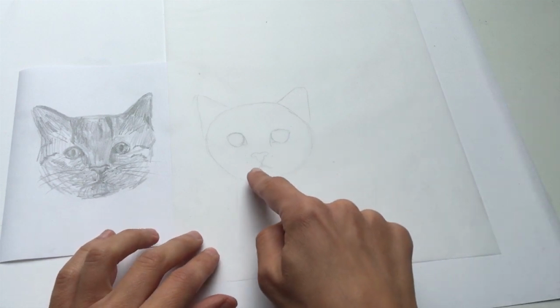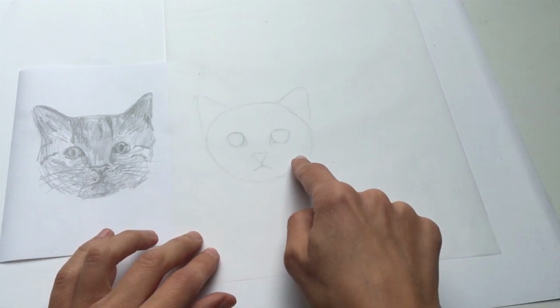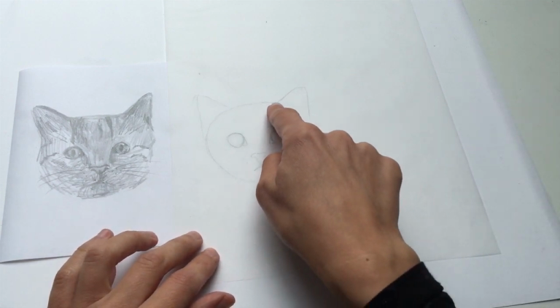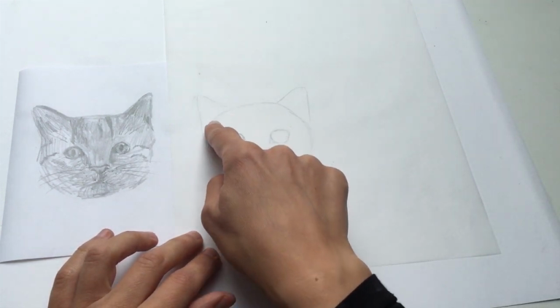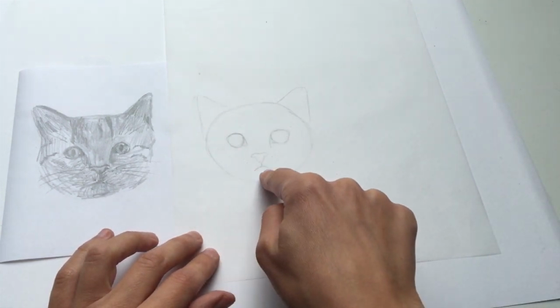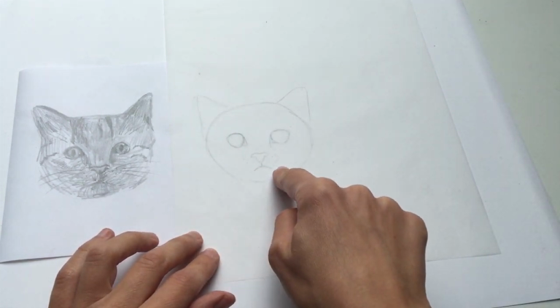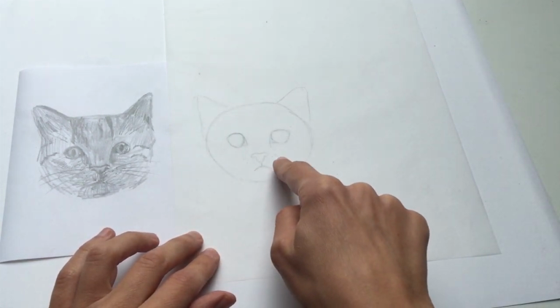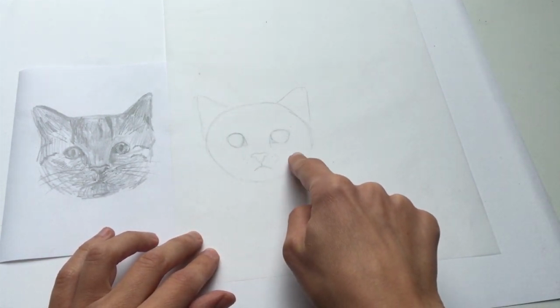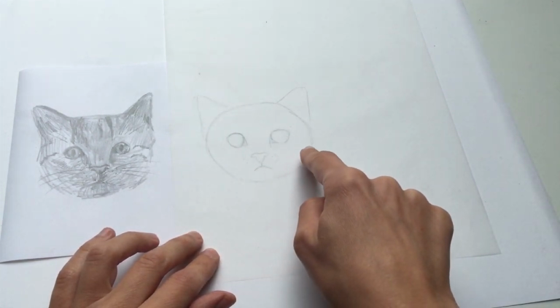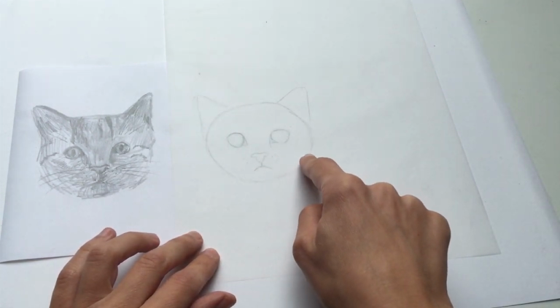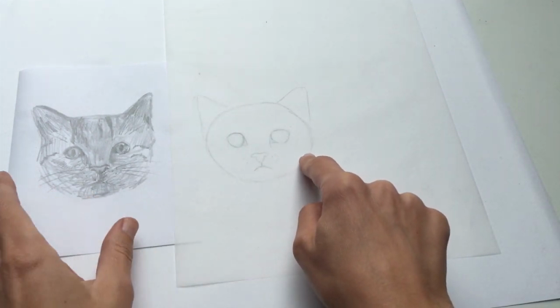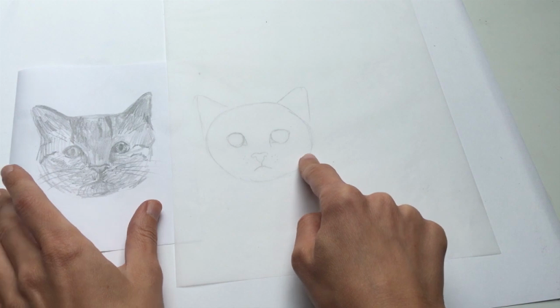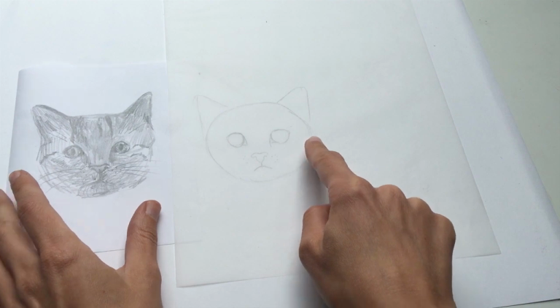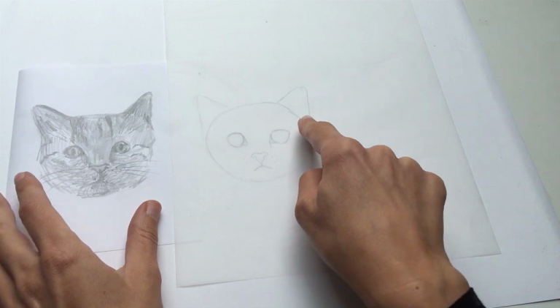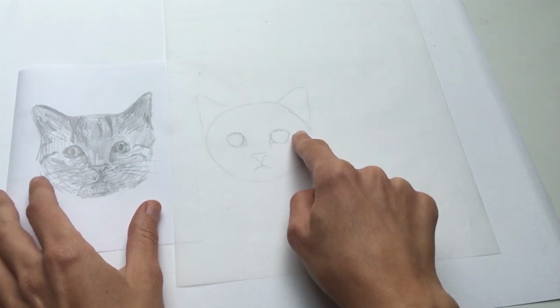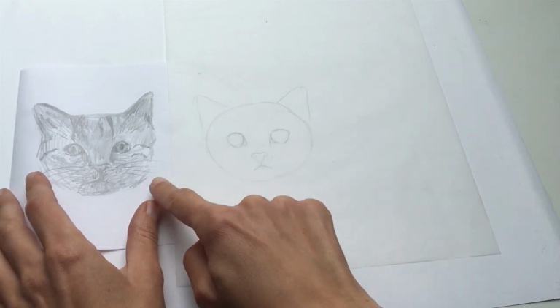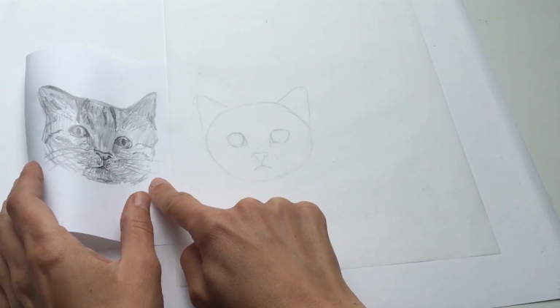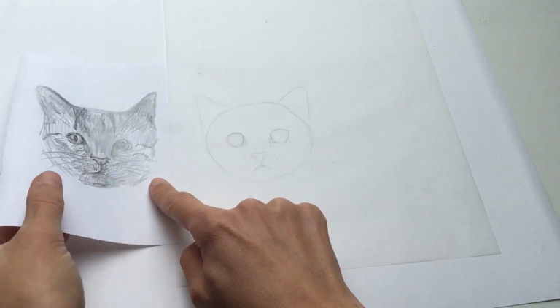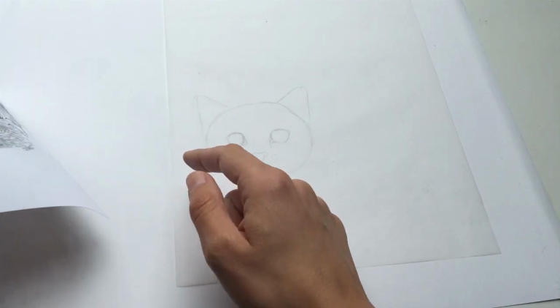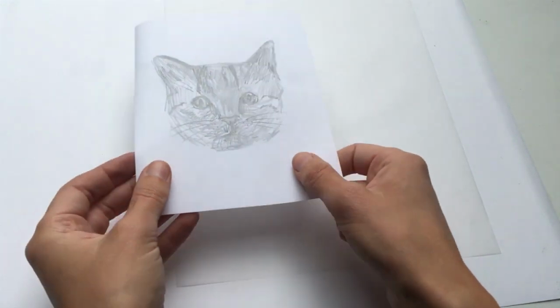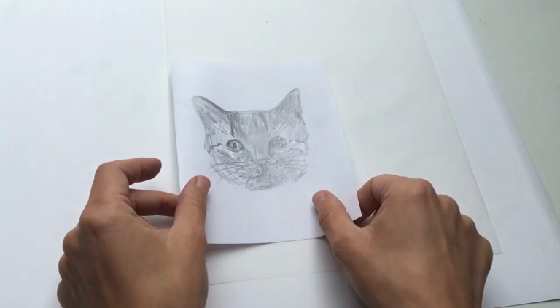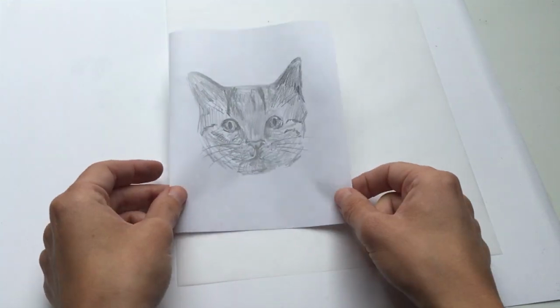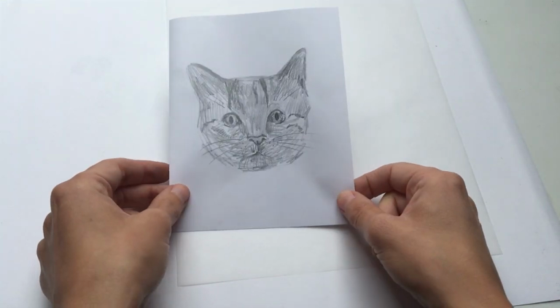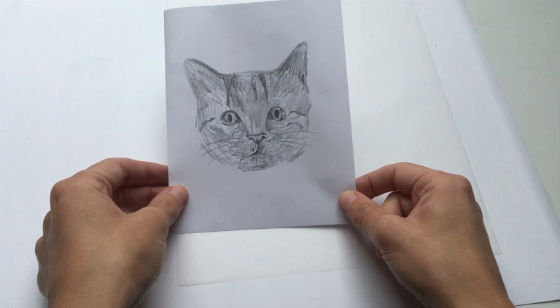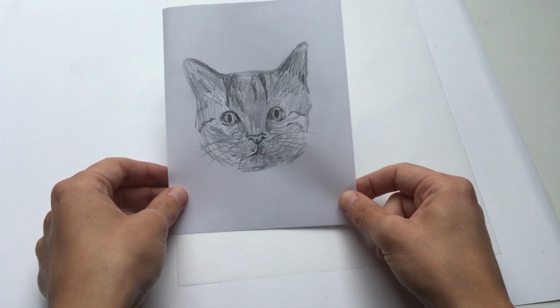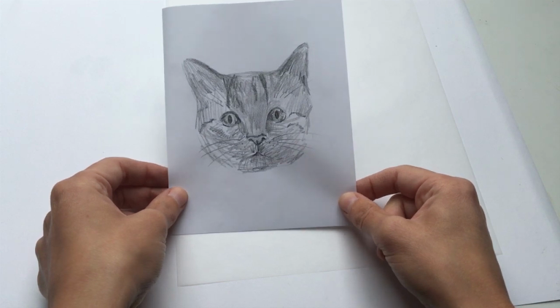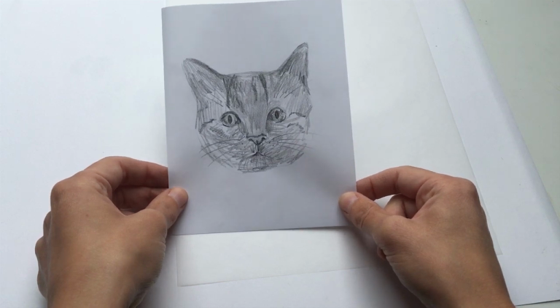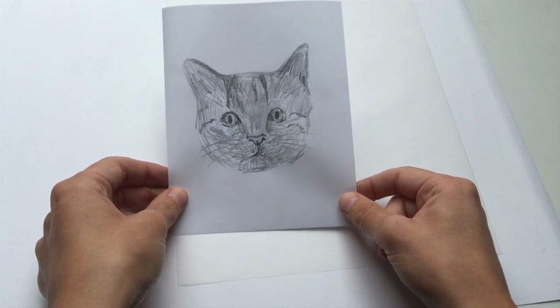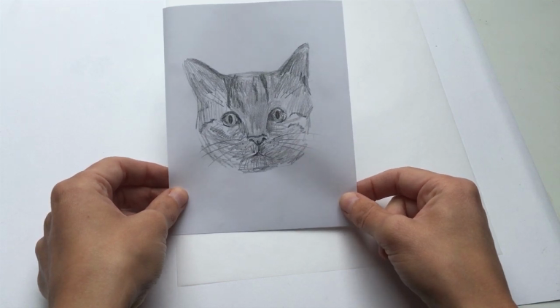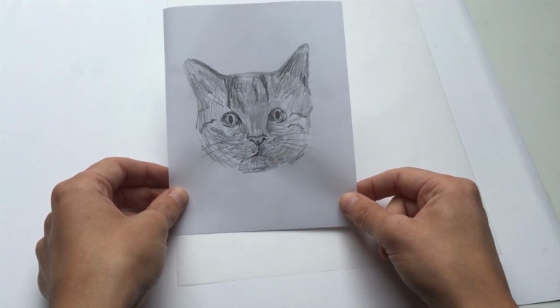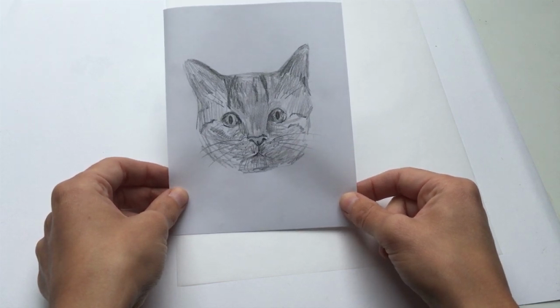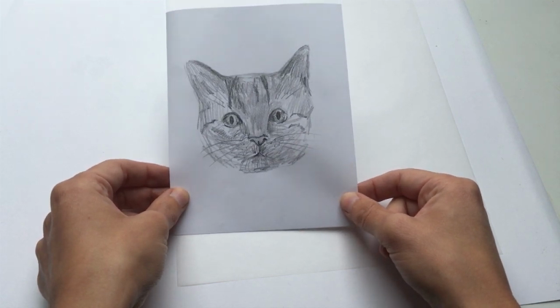If you look at this slightly simplified version of it you can see that really clearly. We break it right down into this simple shape and then only once we've done this do we go back in and add all that lovely kind of fur texture and all those different patterns.